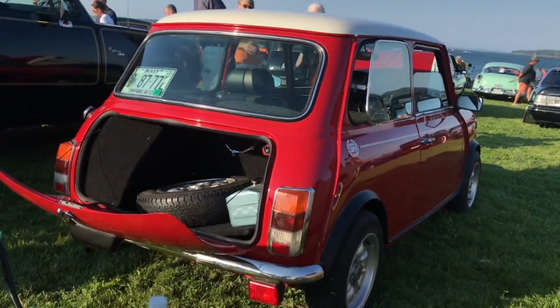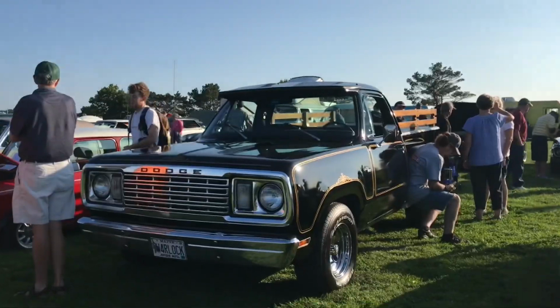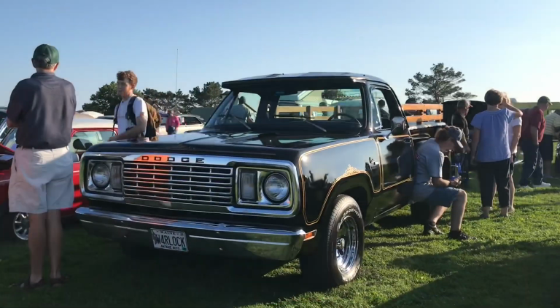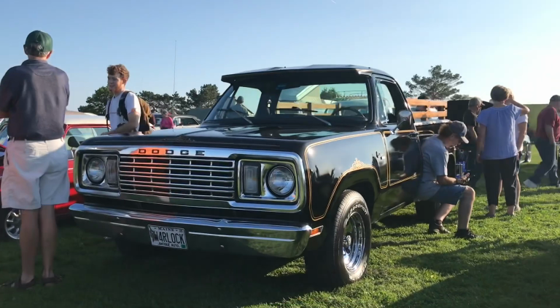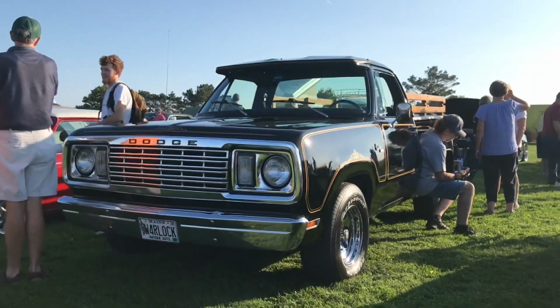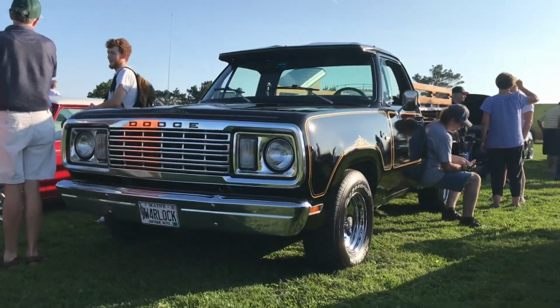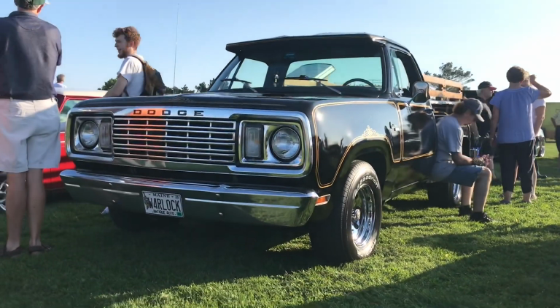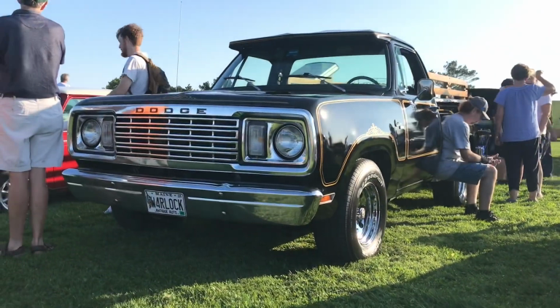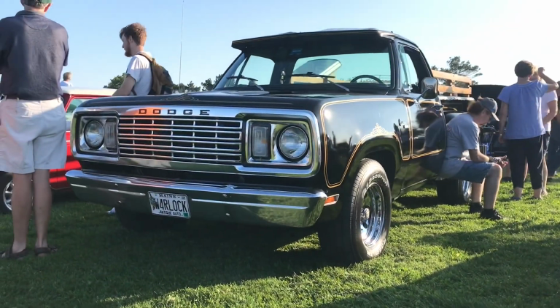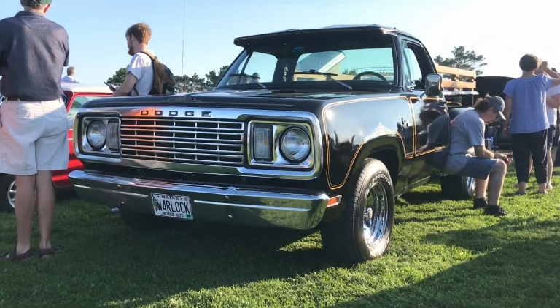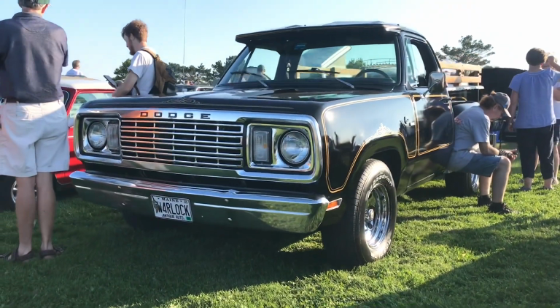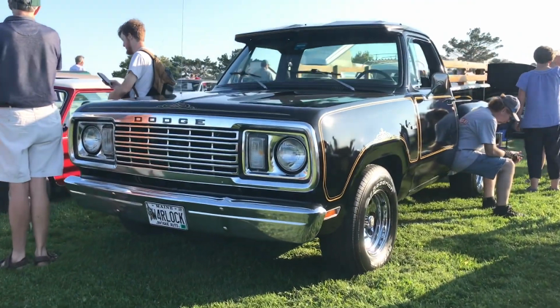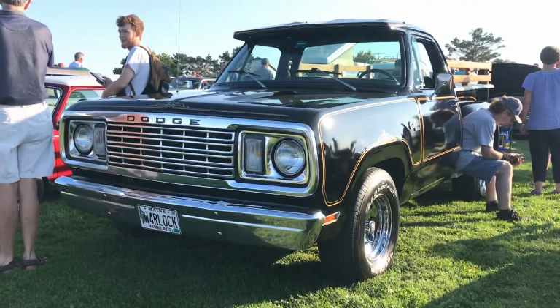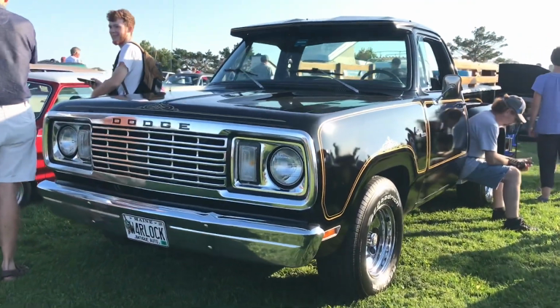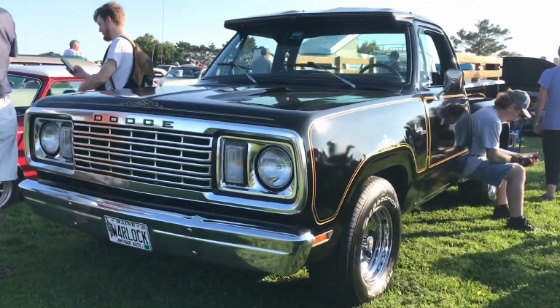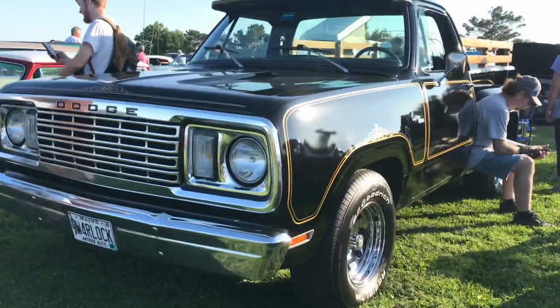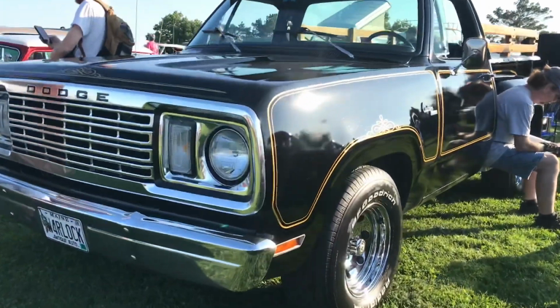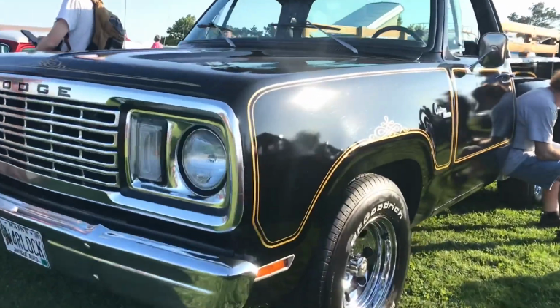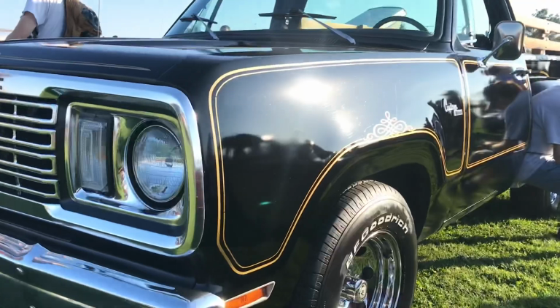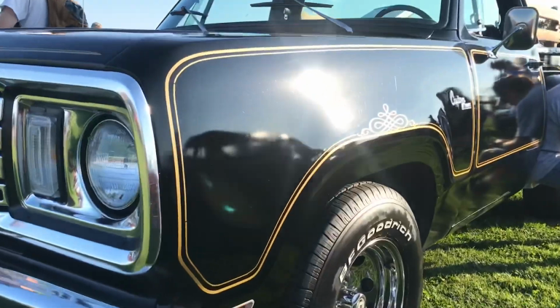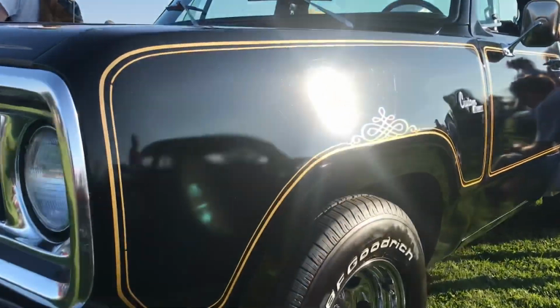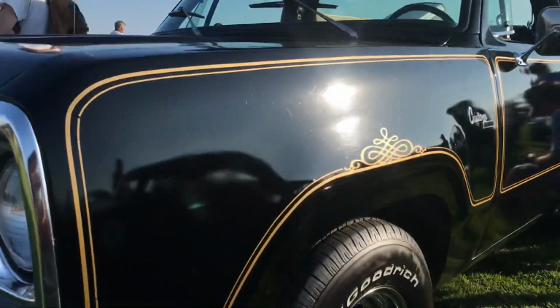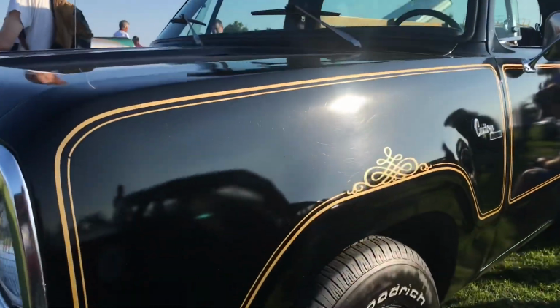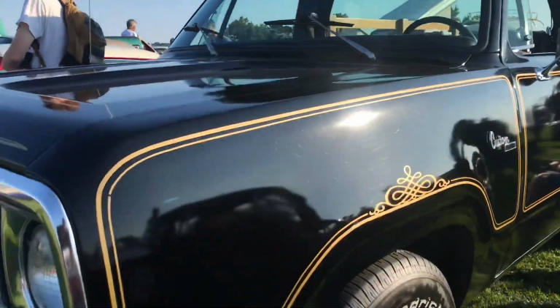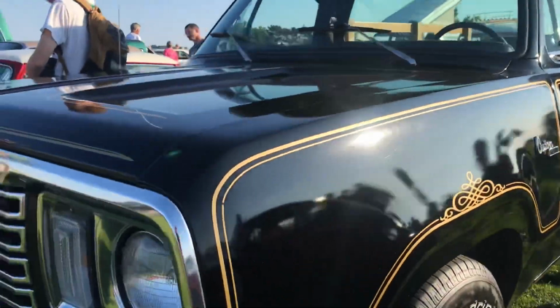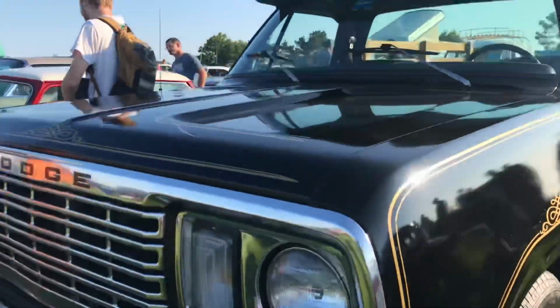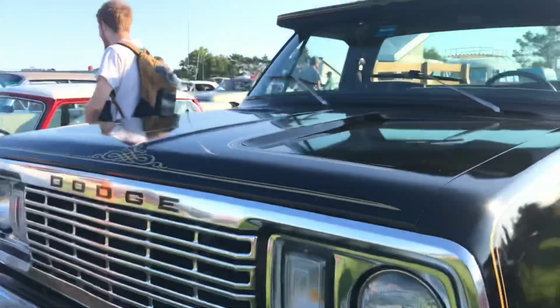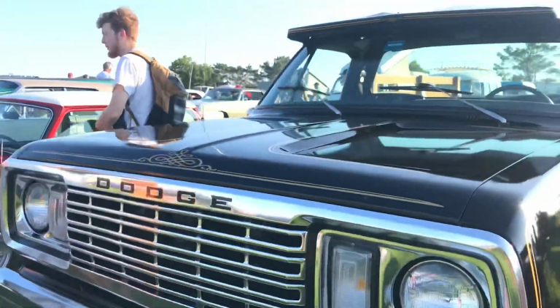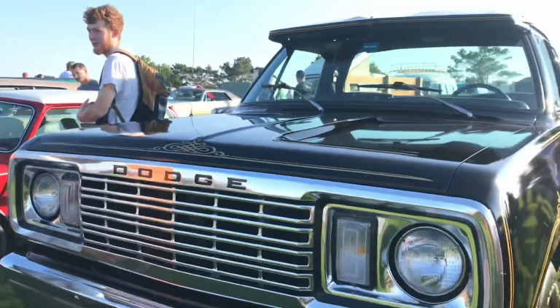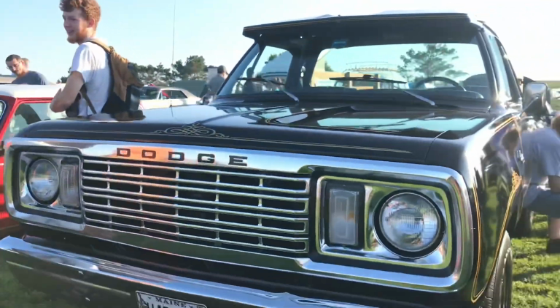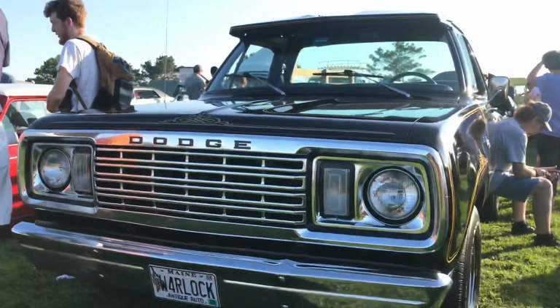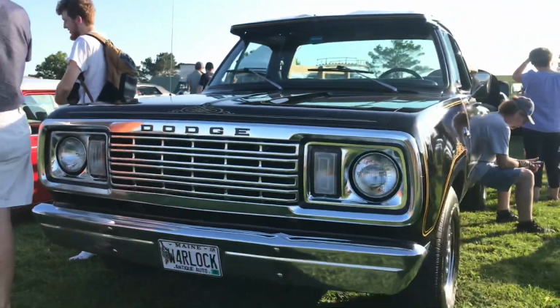I've put this truck in a video before - this is the Dodge Warlock. It's a little more rare than the Red Express, but all the pin striping and everything down the side is beautiful on this truck. I love seeing this thing.